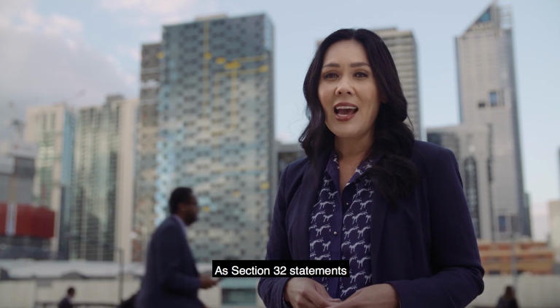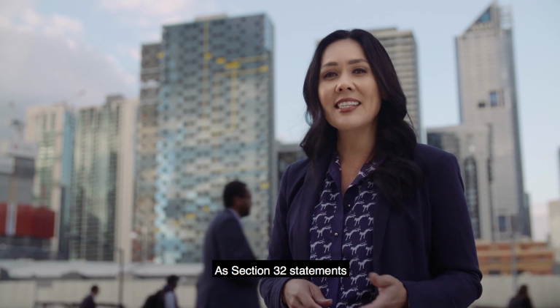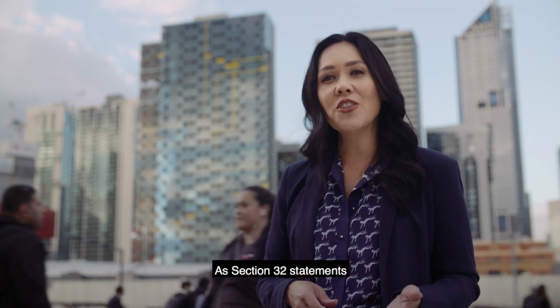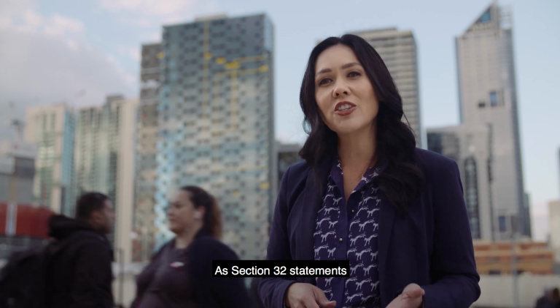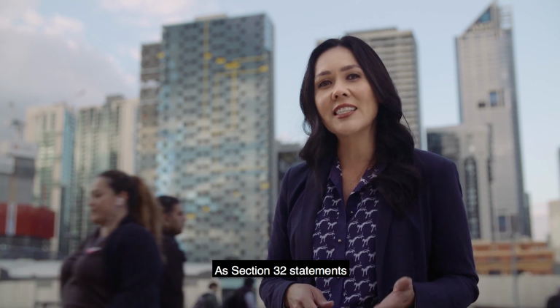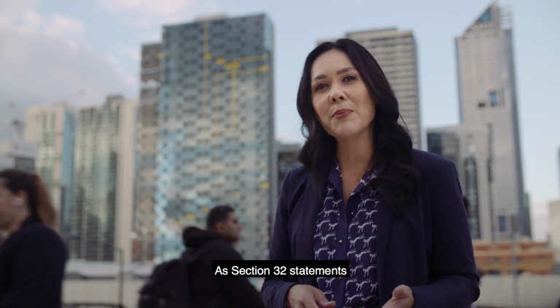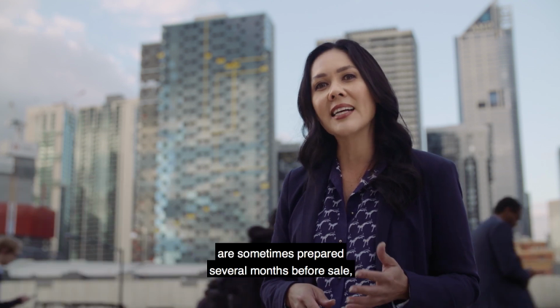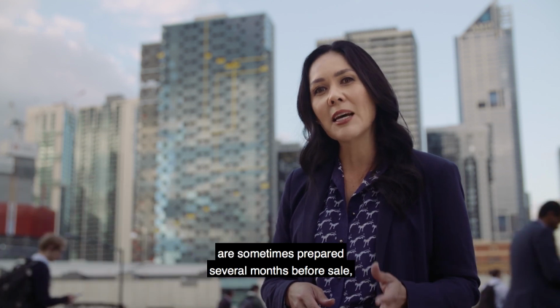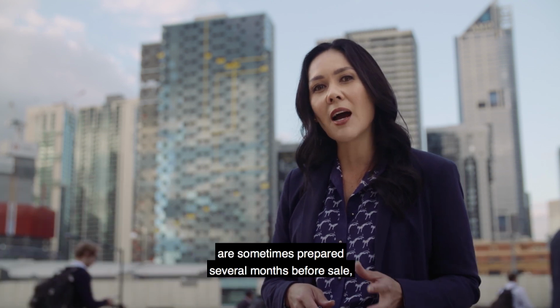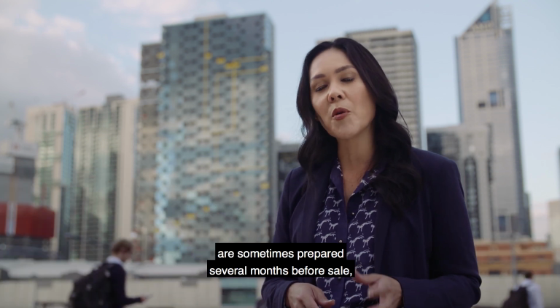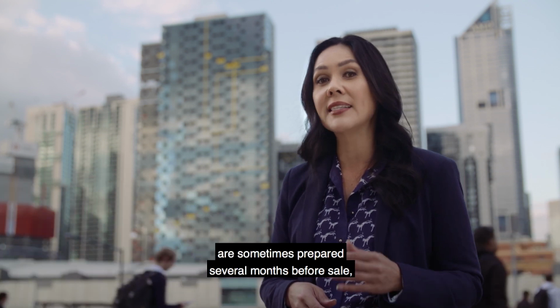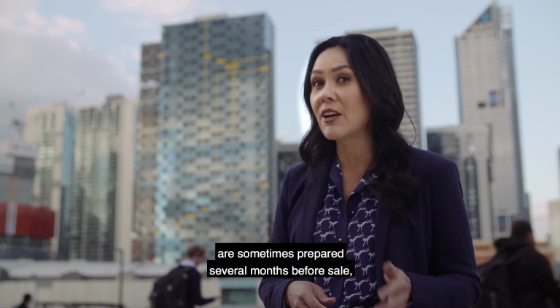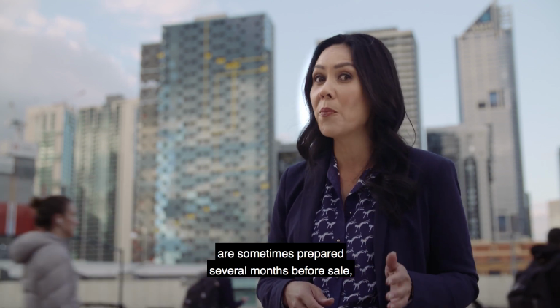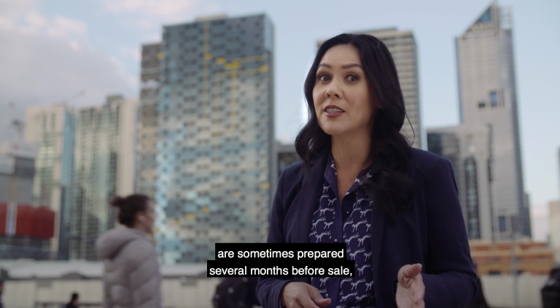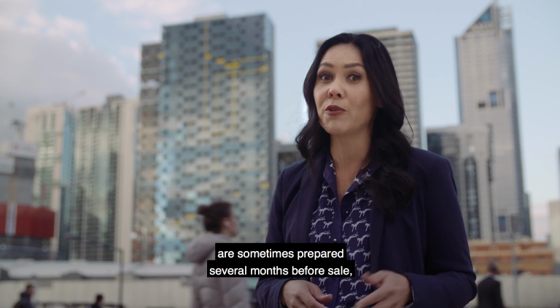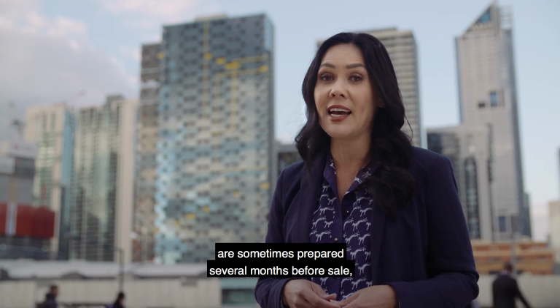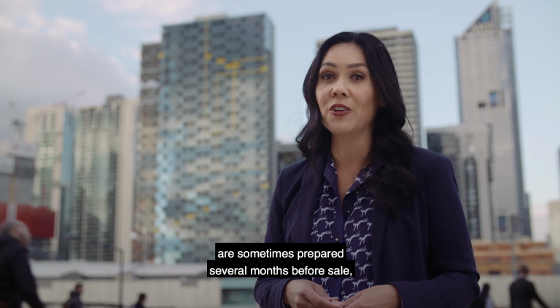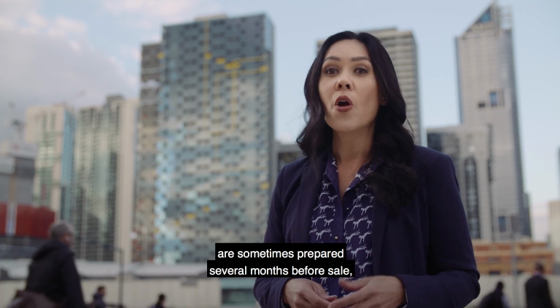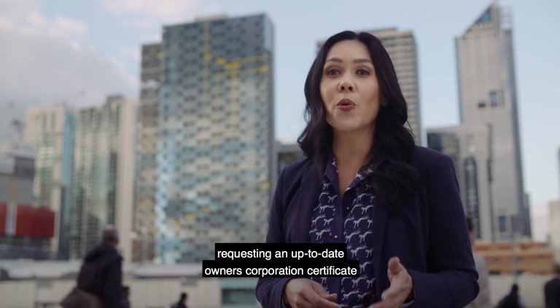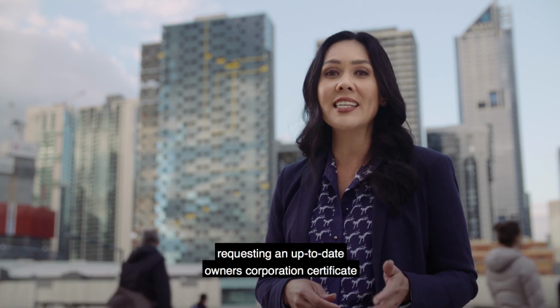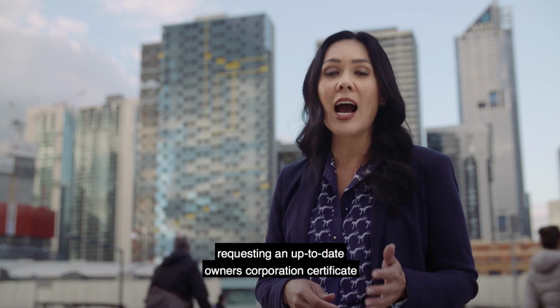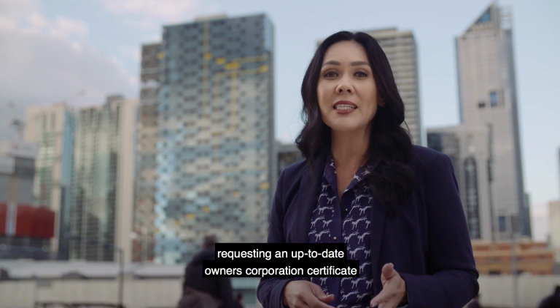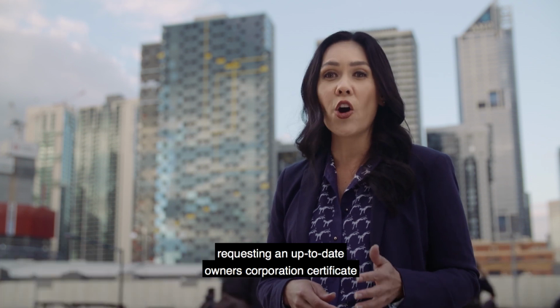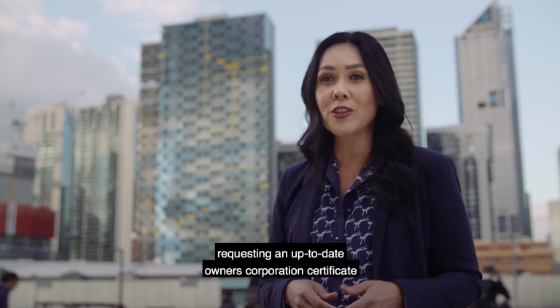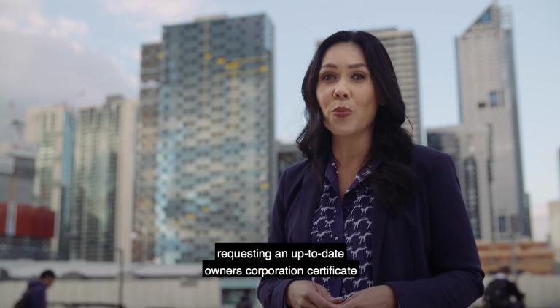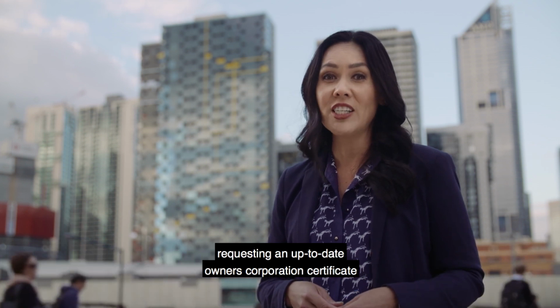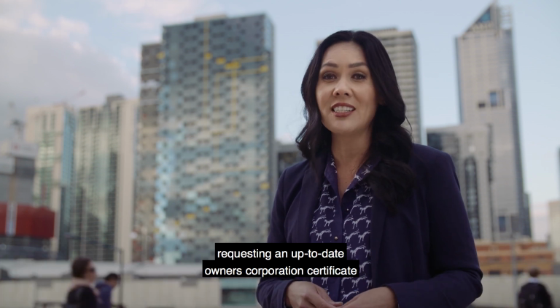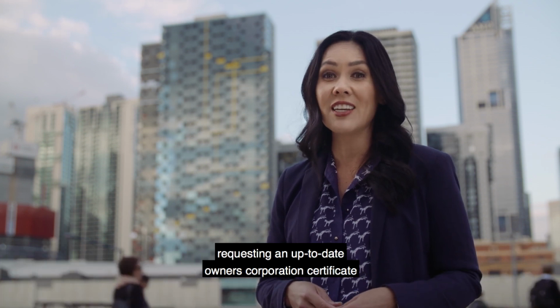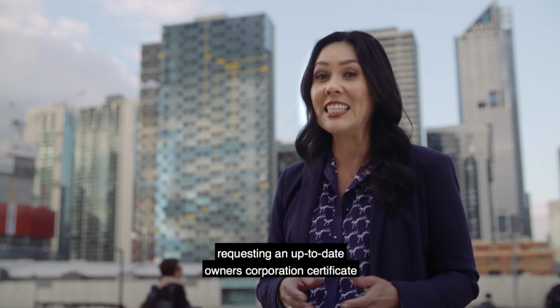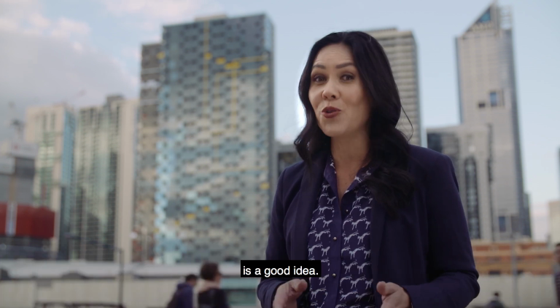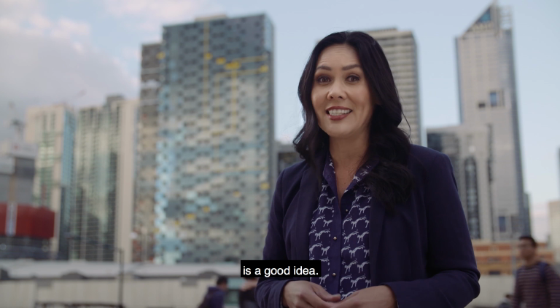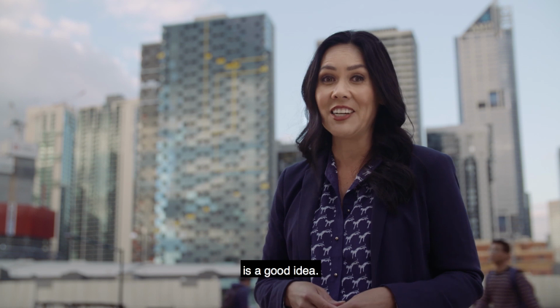As Section 32 statements are sometimes prepared several months before sale, requesting an up-to-date owner's corporation certificate is a good idea.